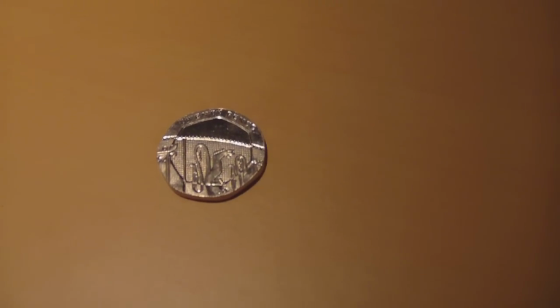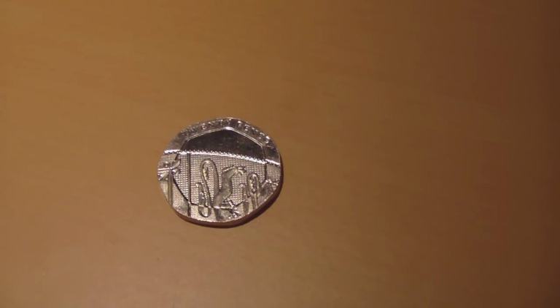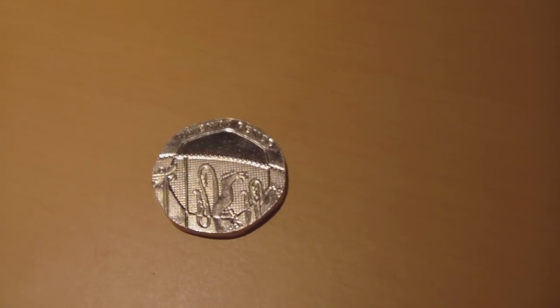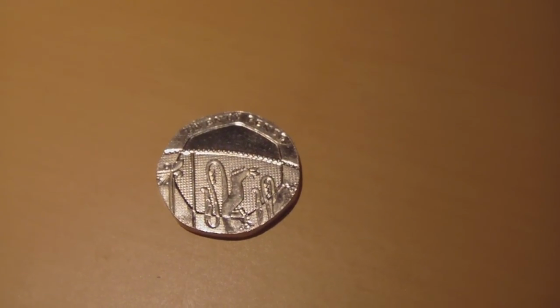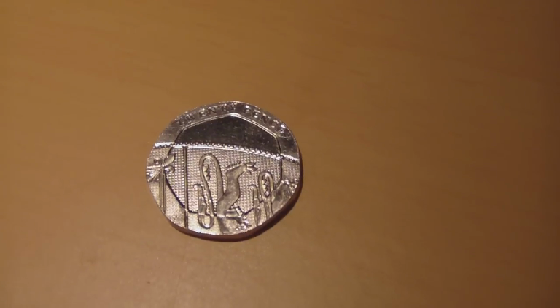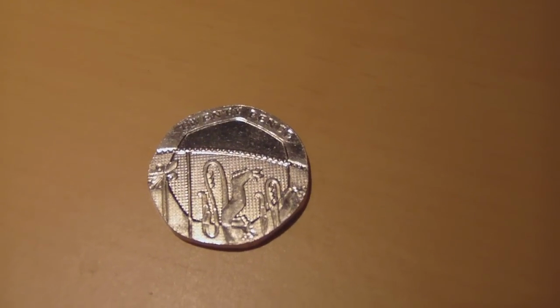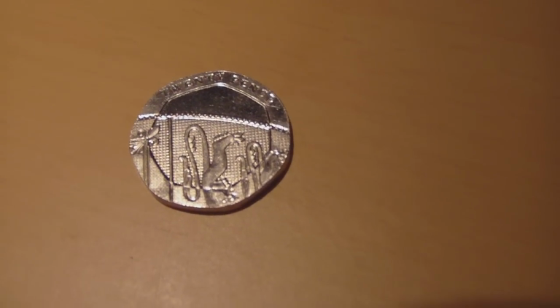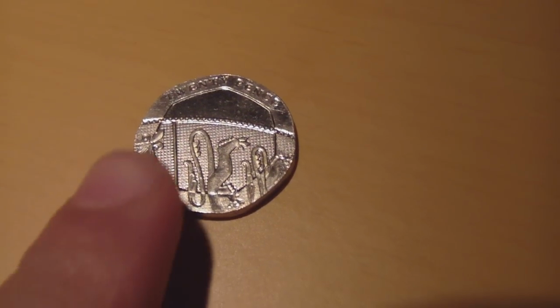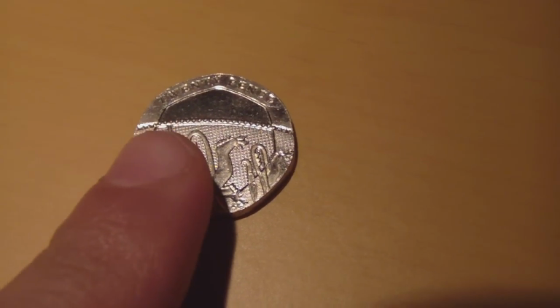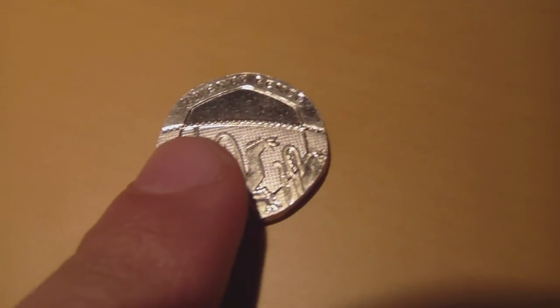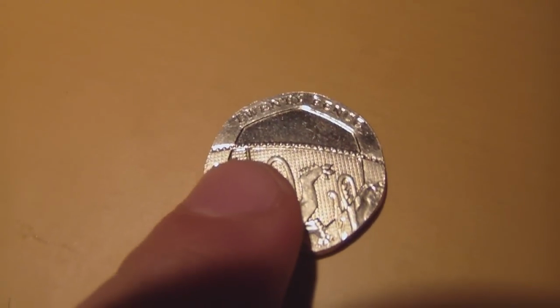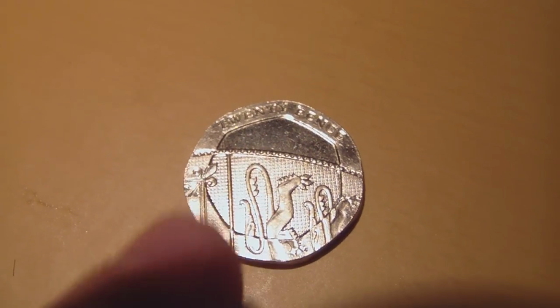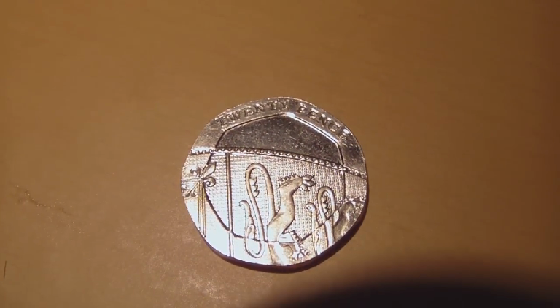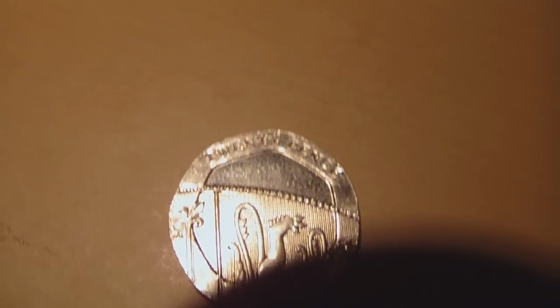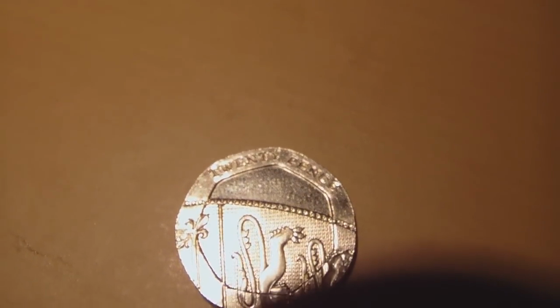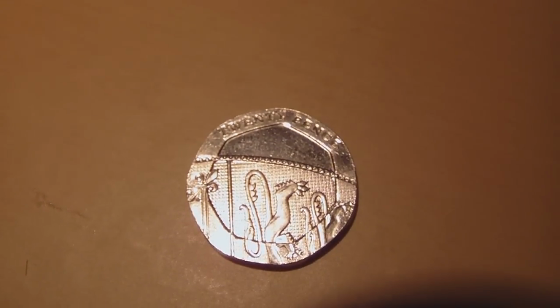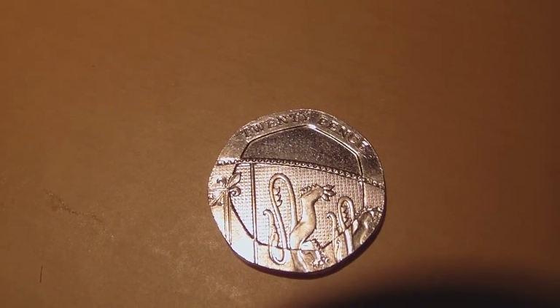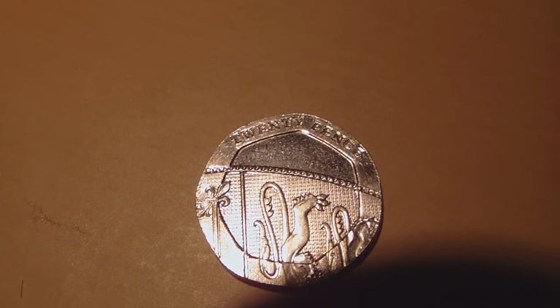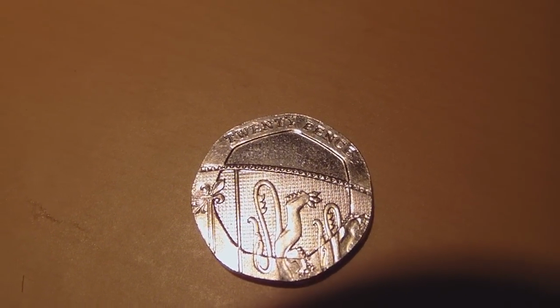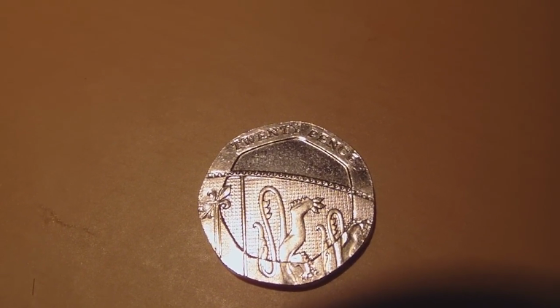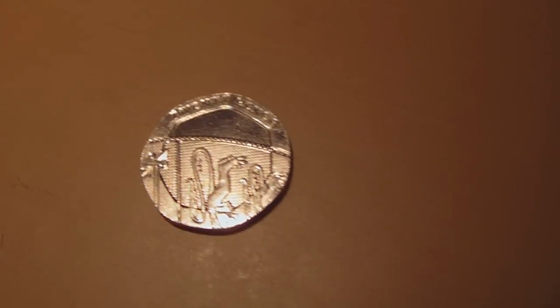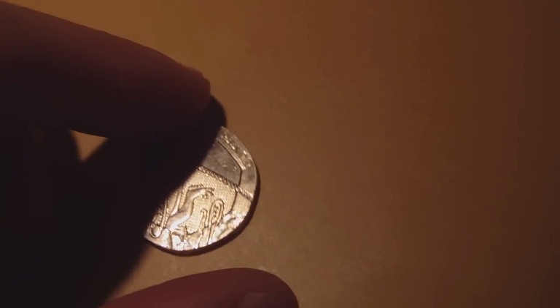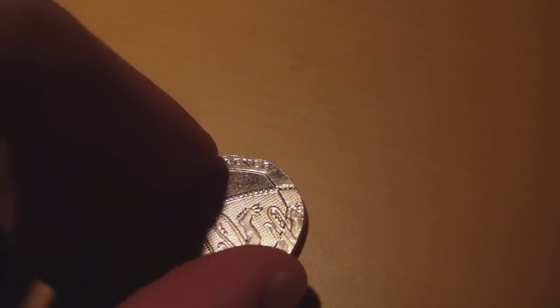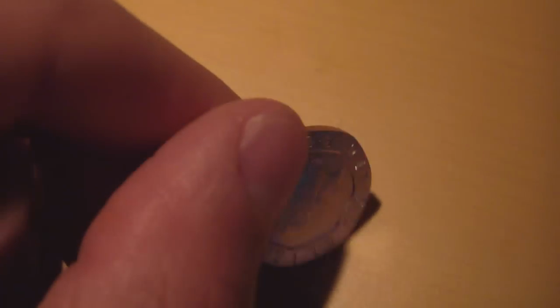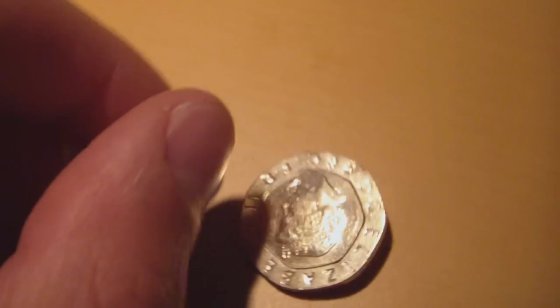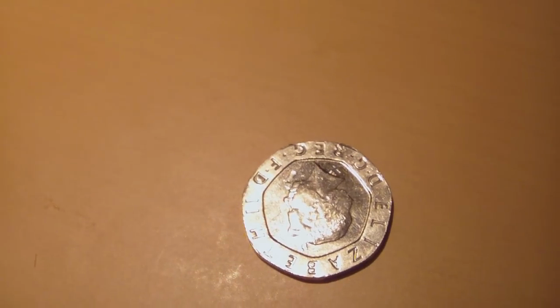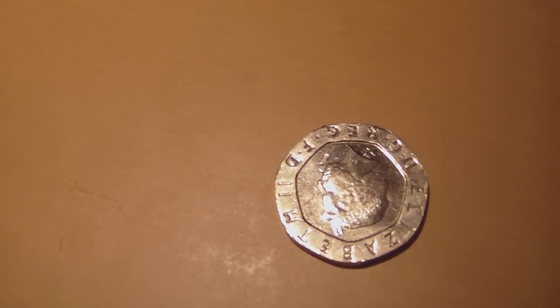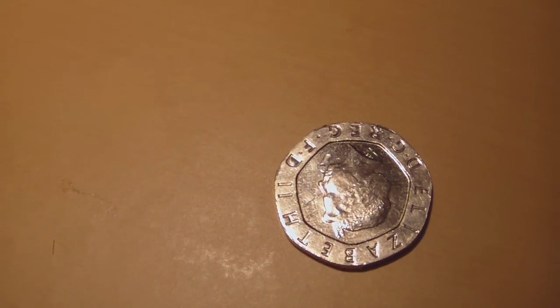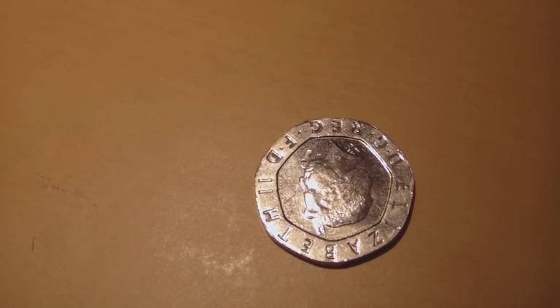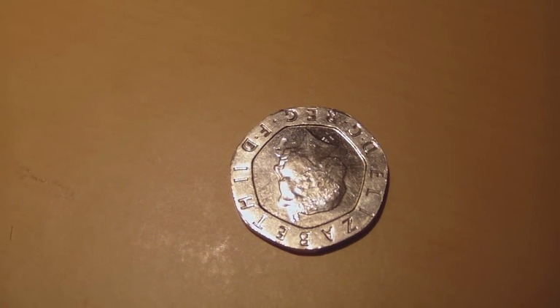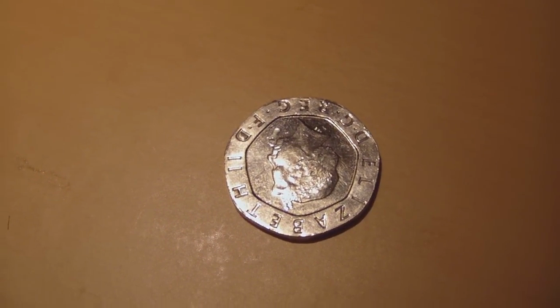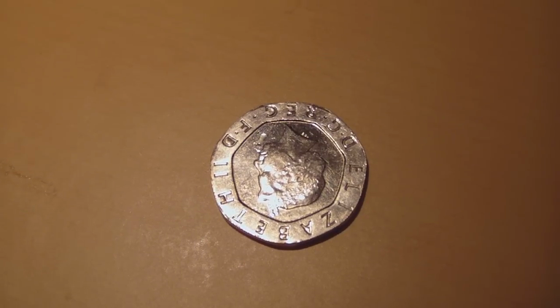So if we have a look in a bit closer, as you can see there's no date there. Then if I turn it over, you can see that there's no date on the back either.